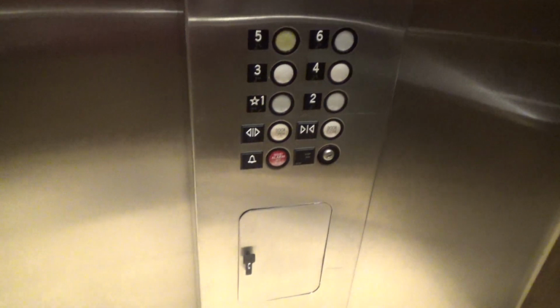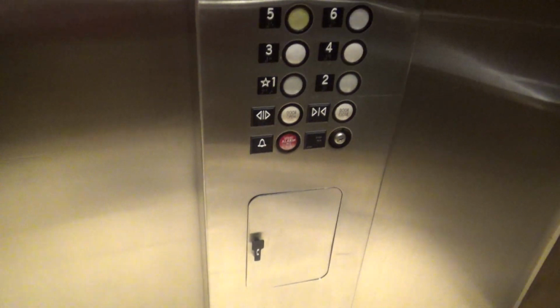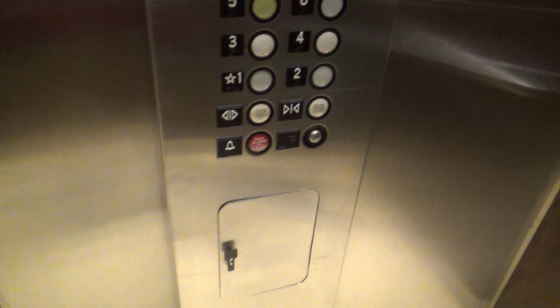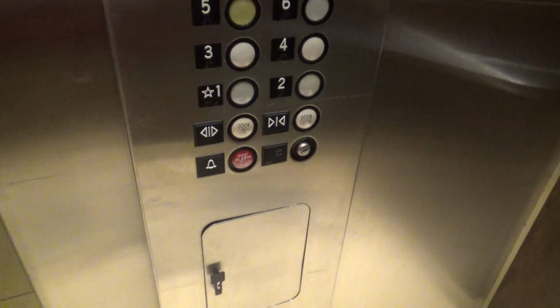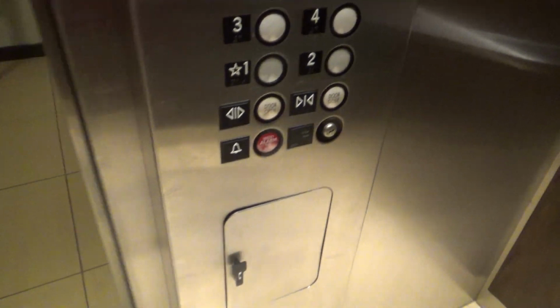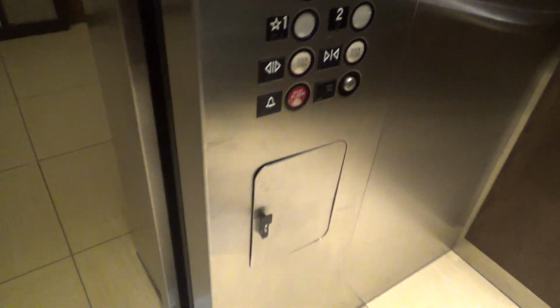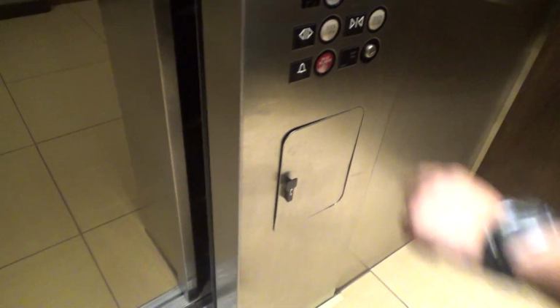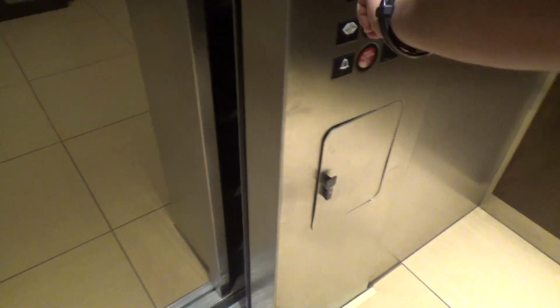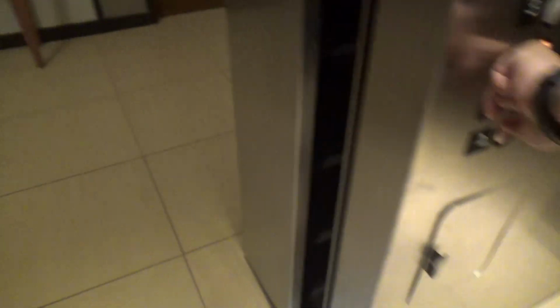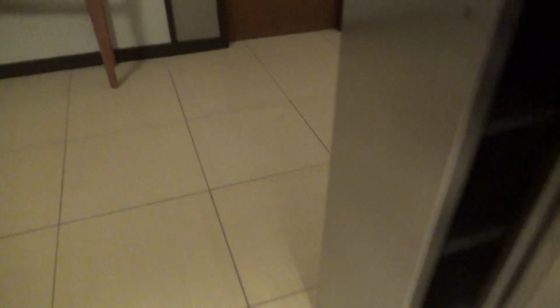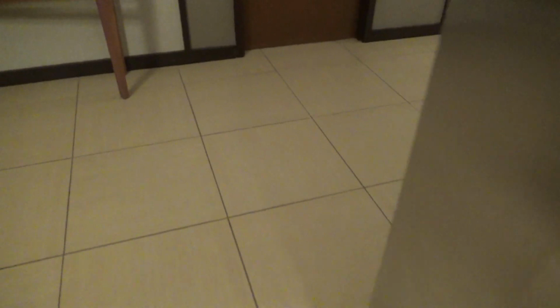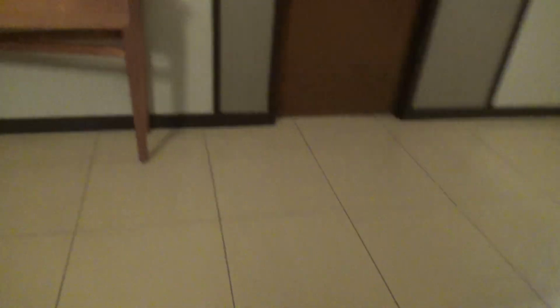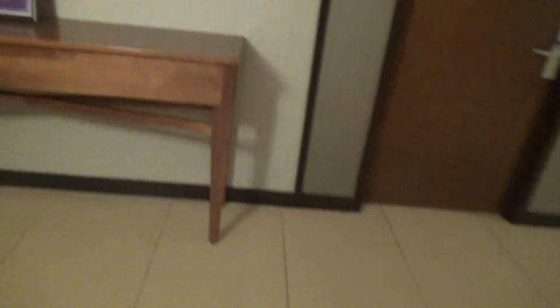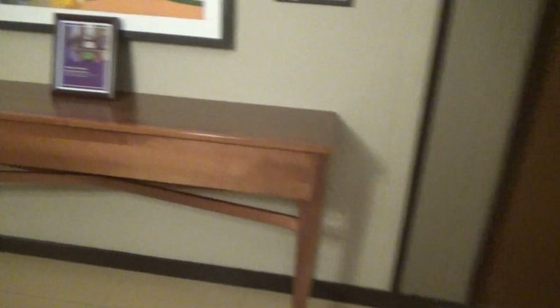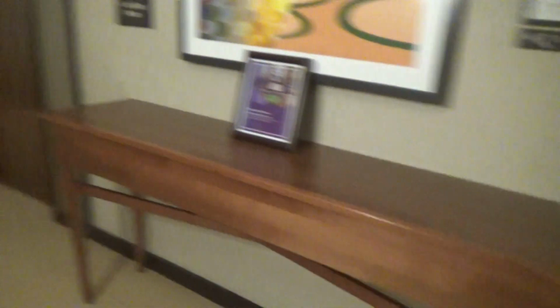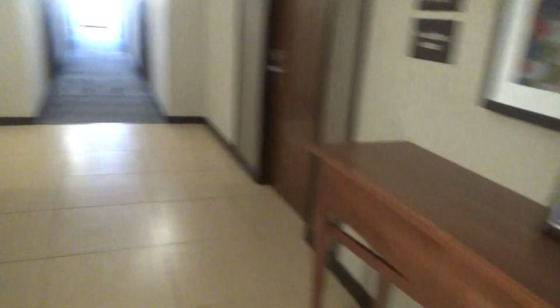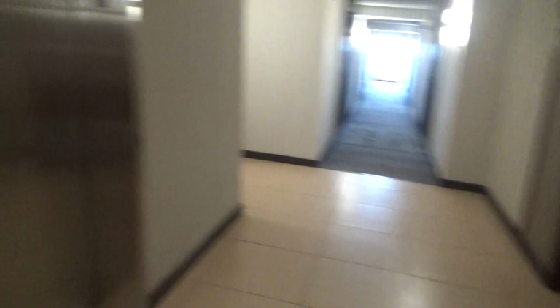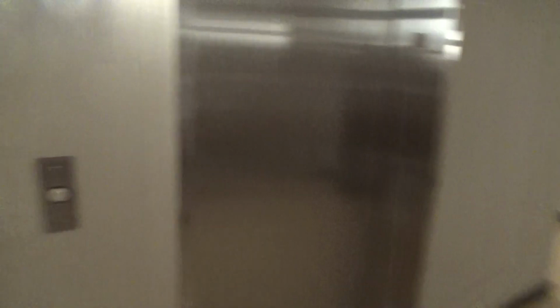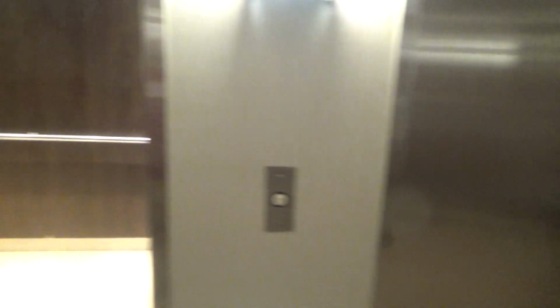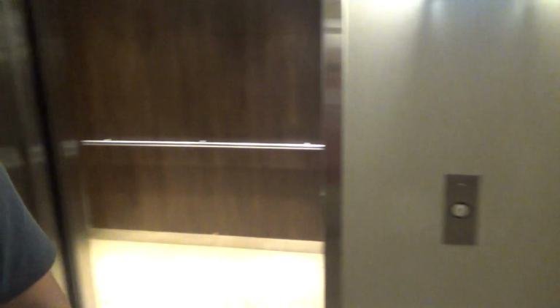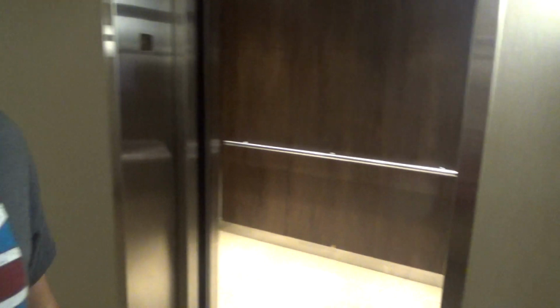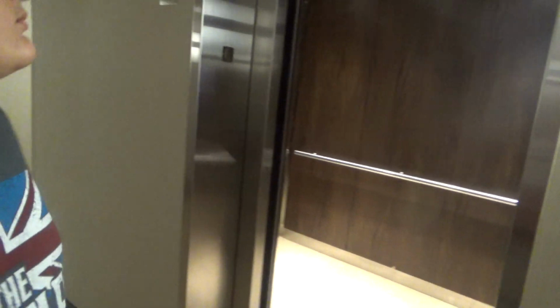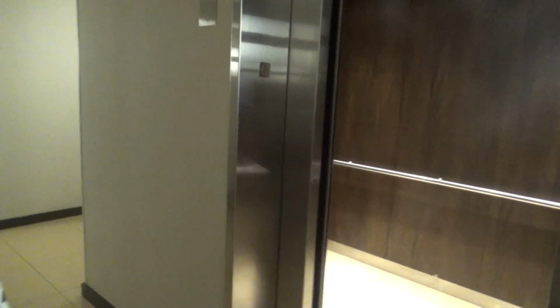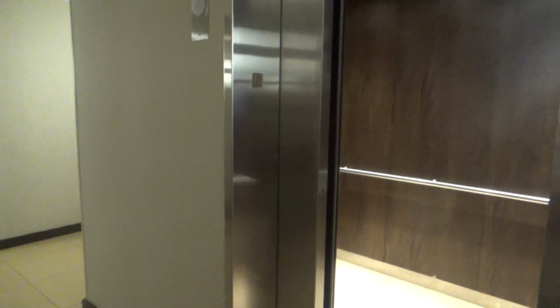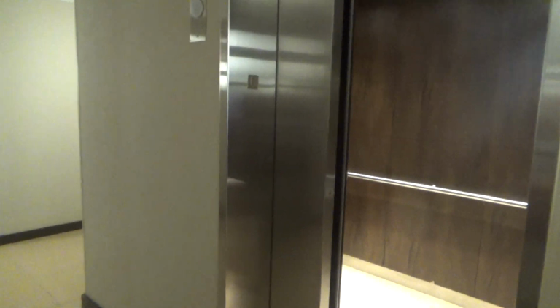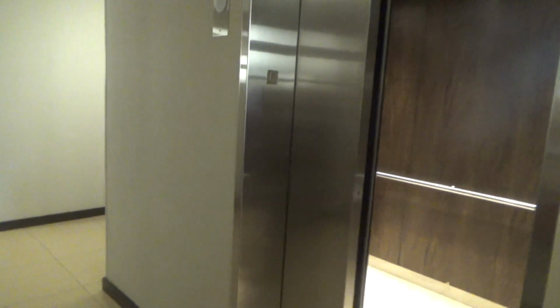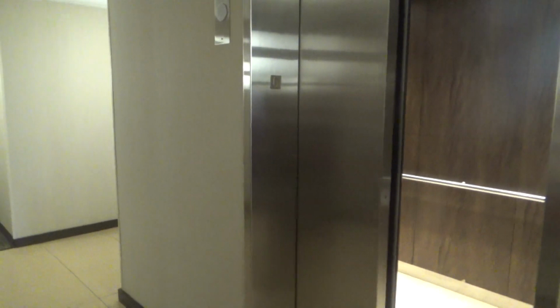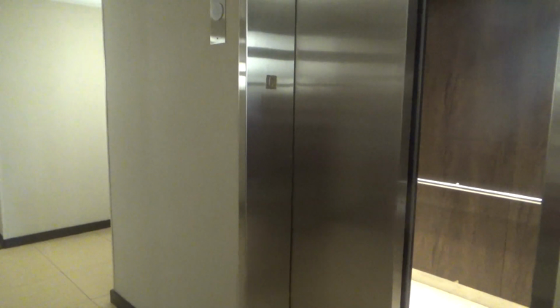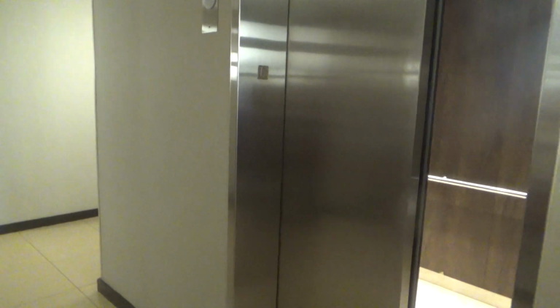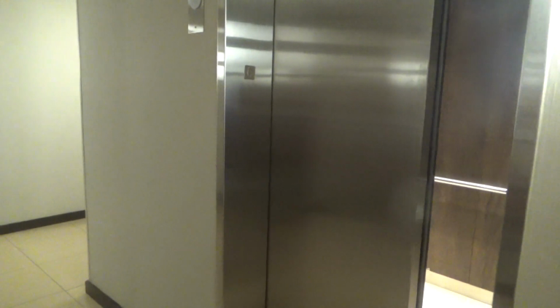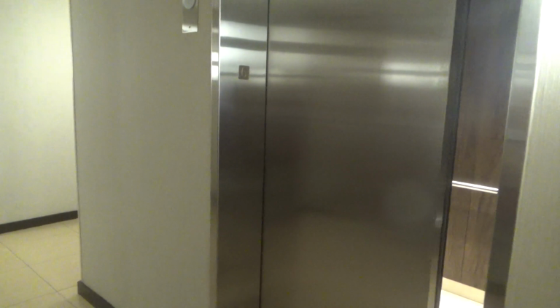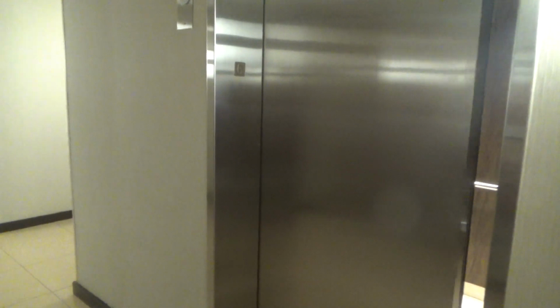Alright, so we're up at 6th, there's nobody here. Let's send that one down and get the one on the right. Smells nice in here.